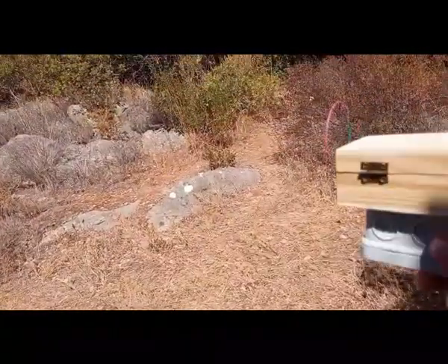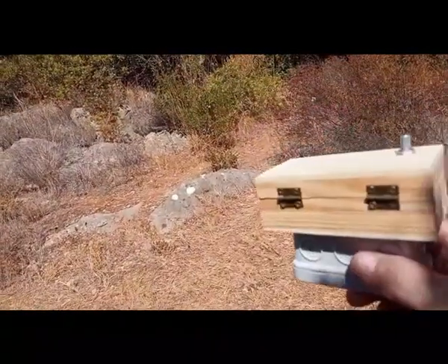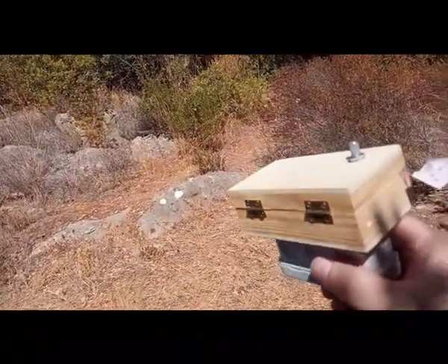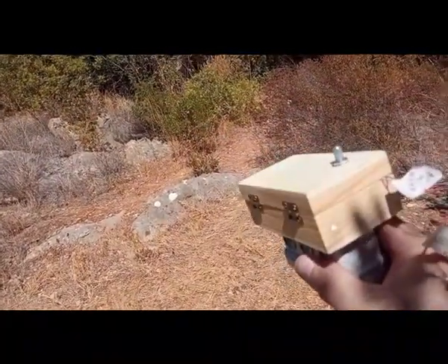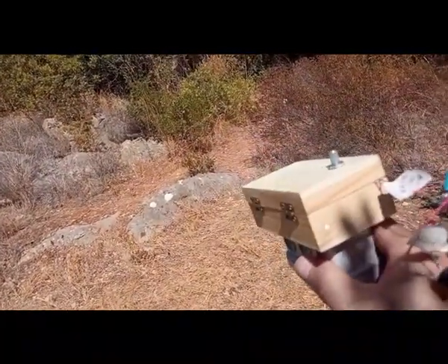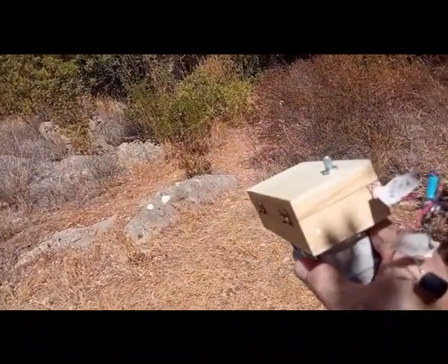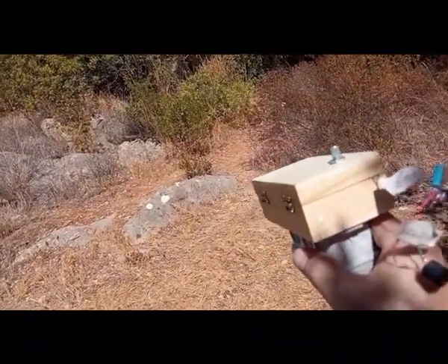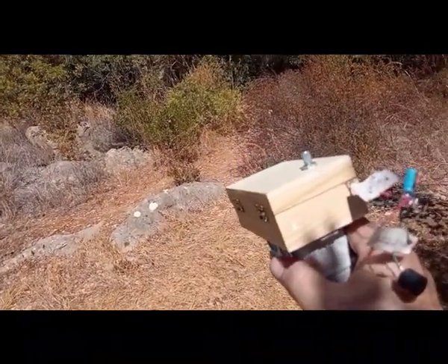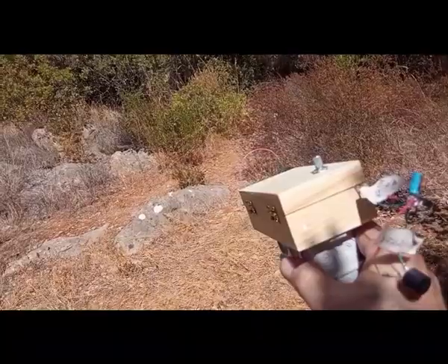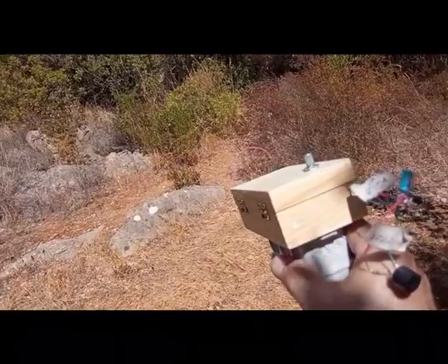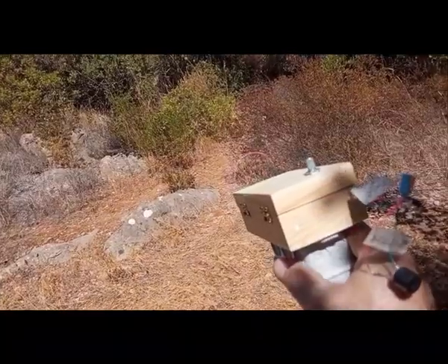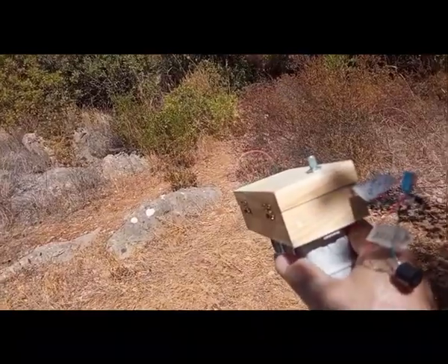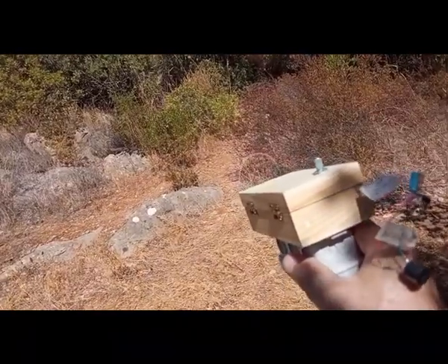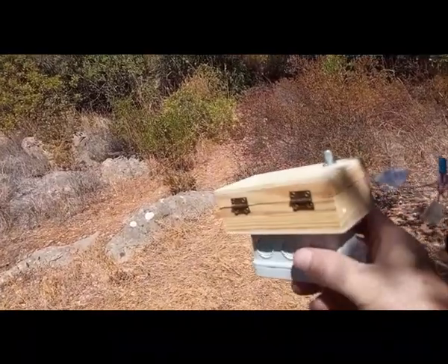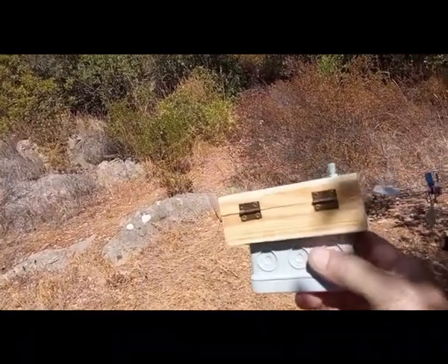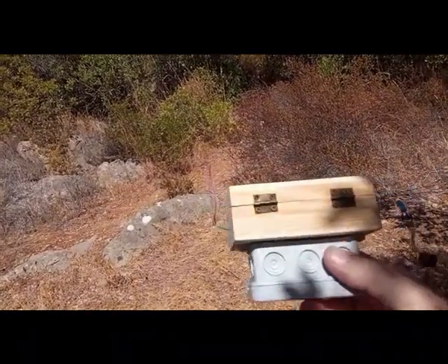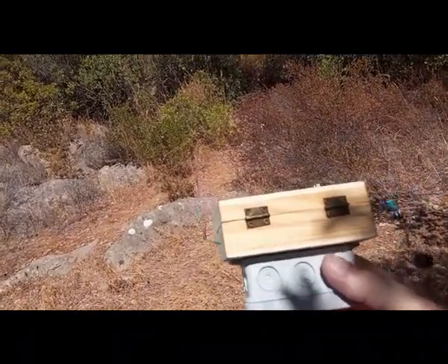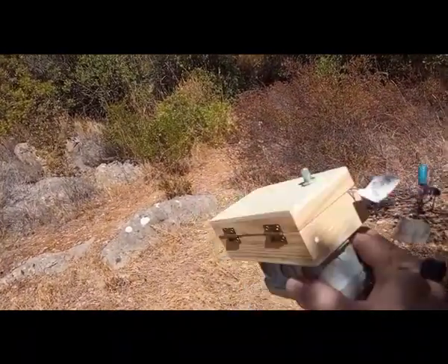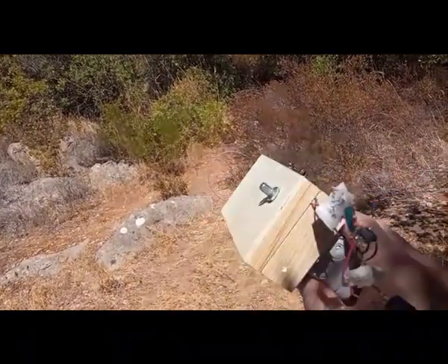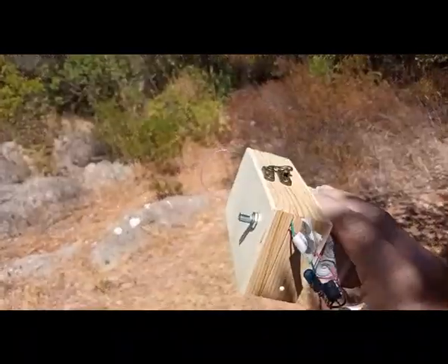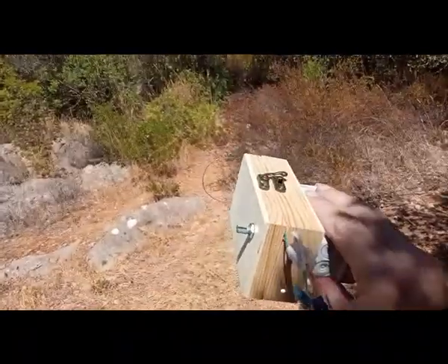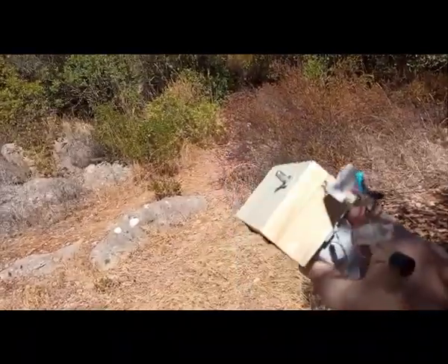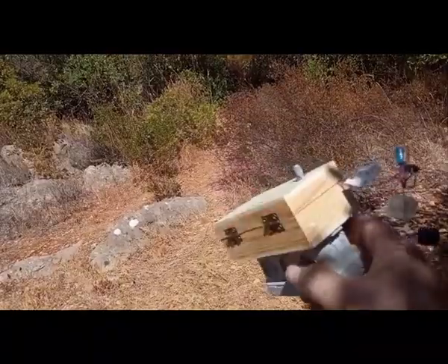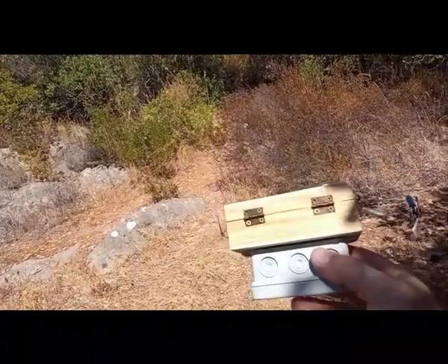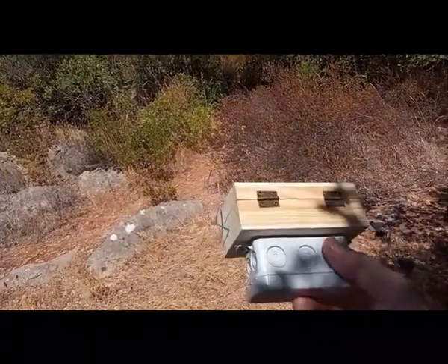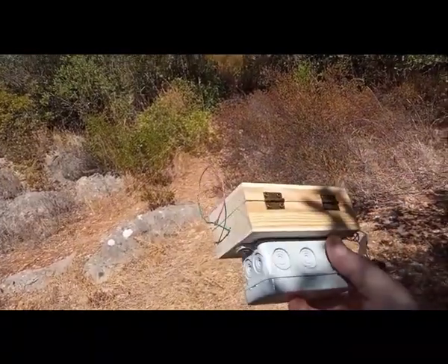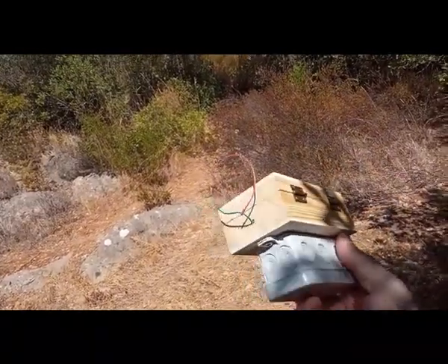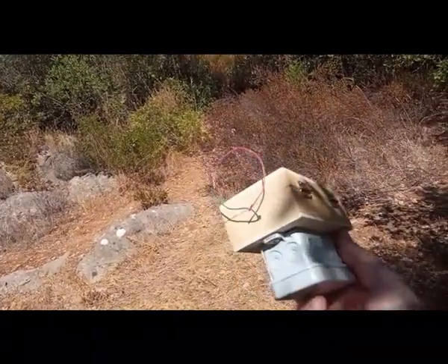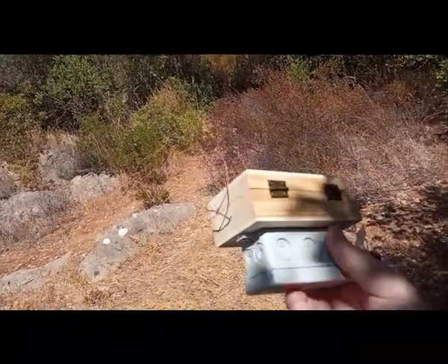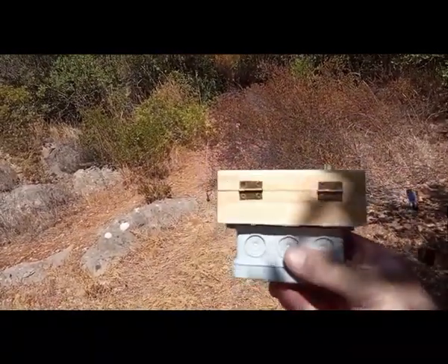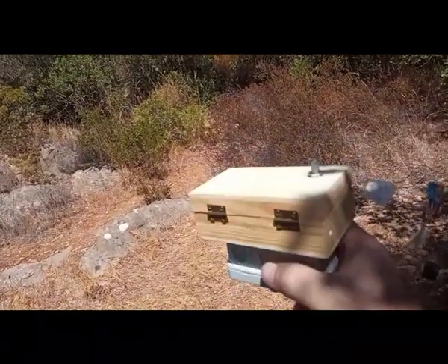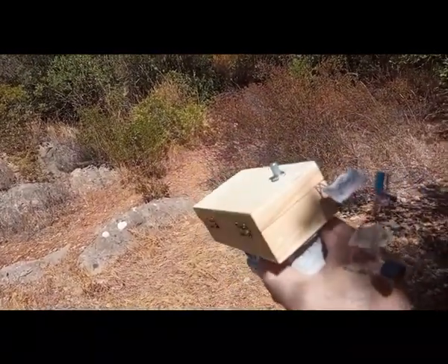Hello my friends from Long Range Locator Hobby. This is the crazy local Long Range Locator — this is the most crazy device I have built.